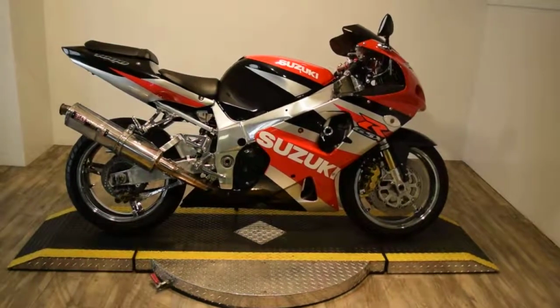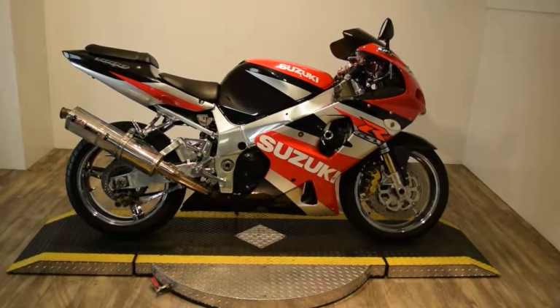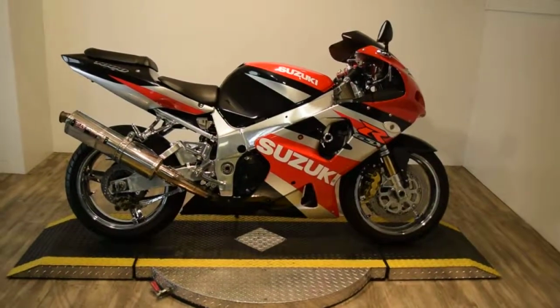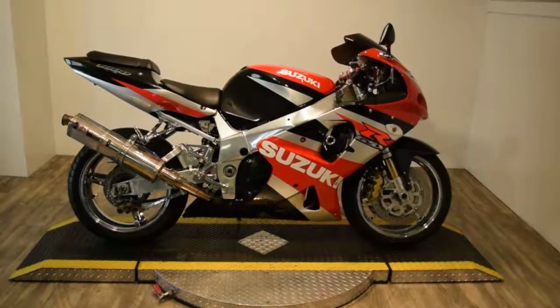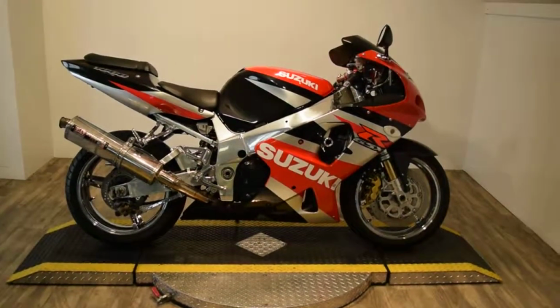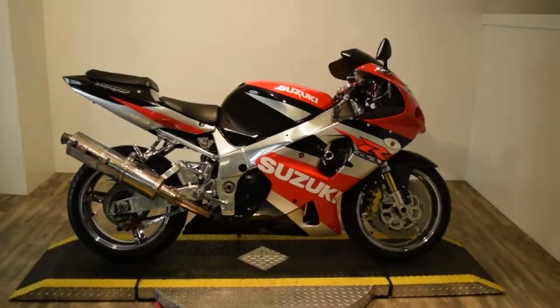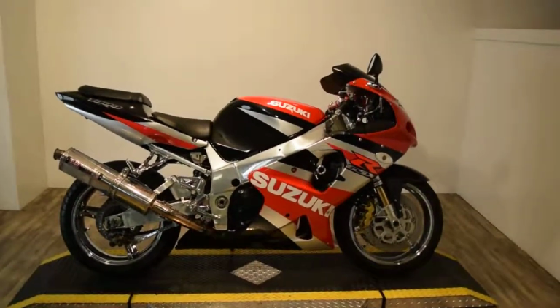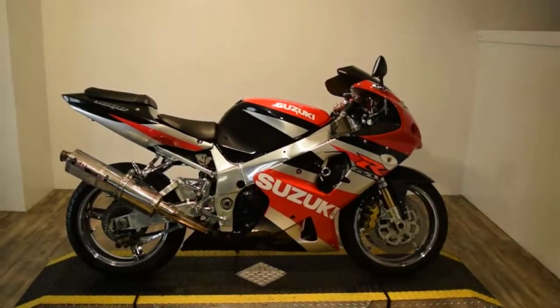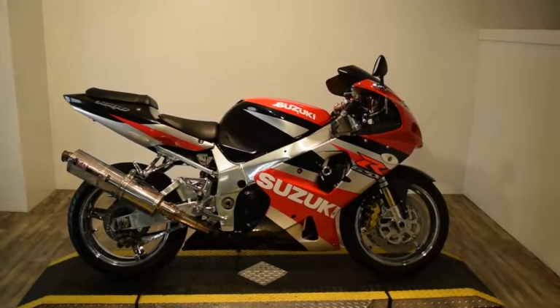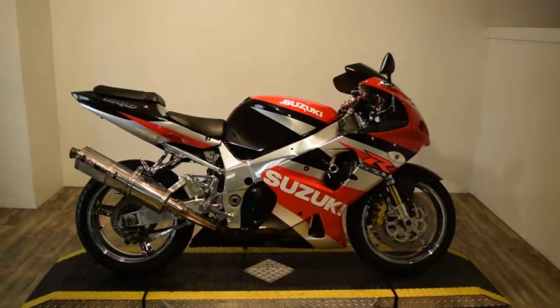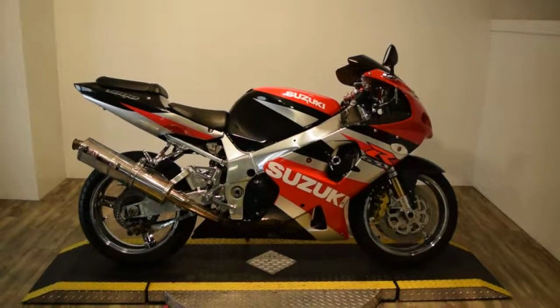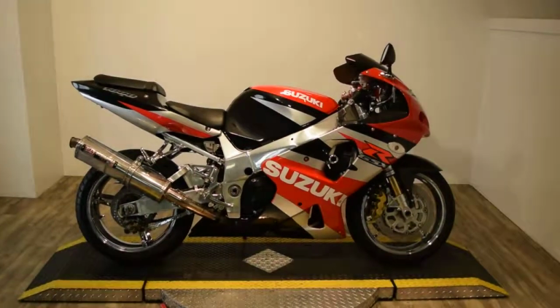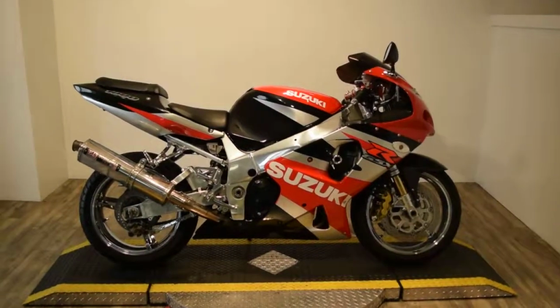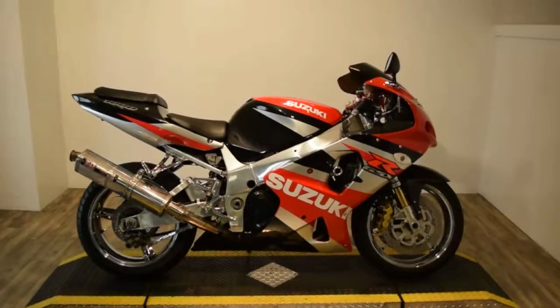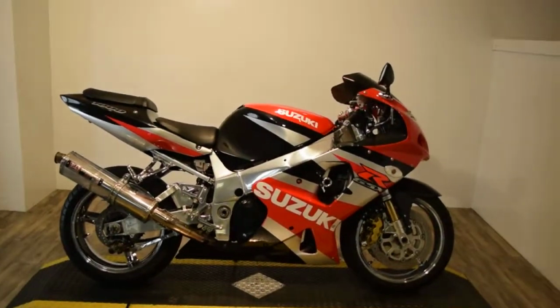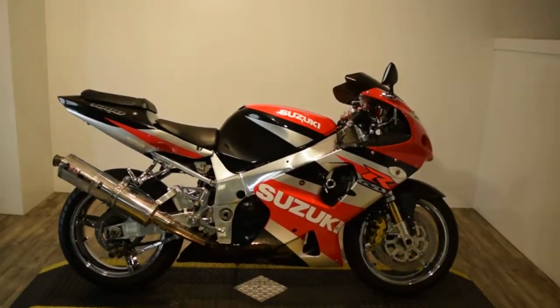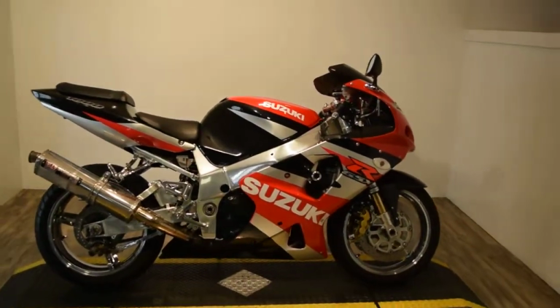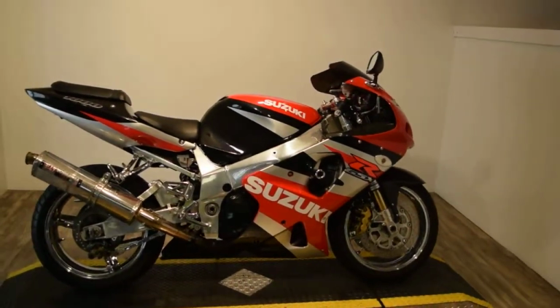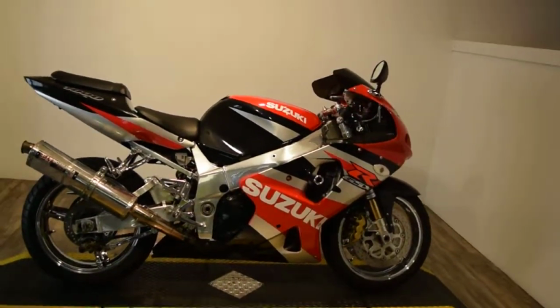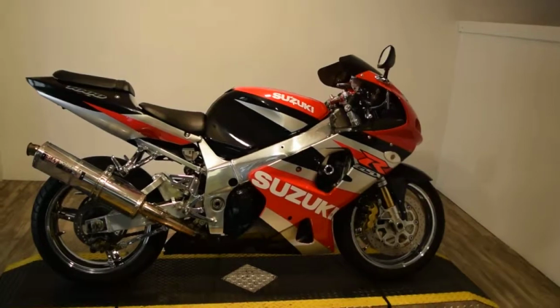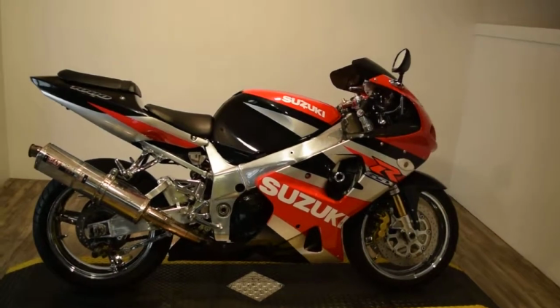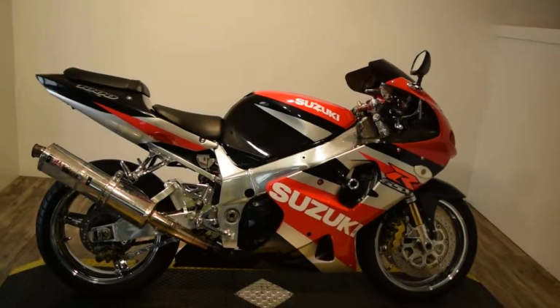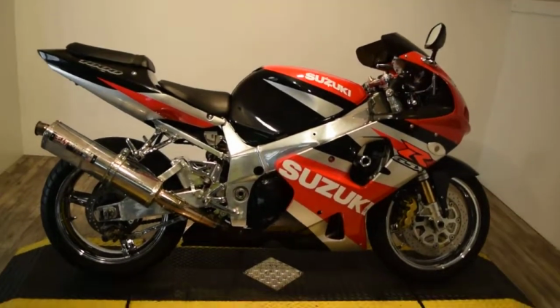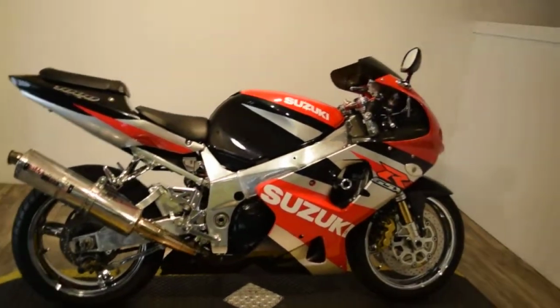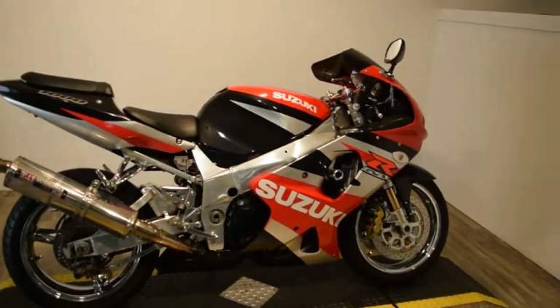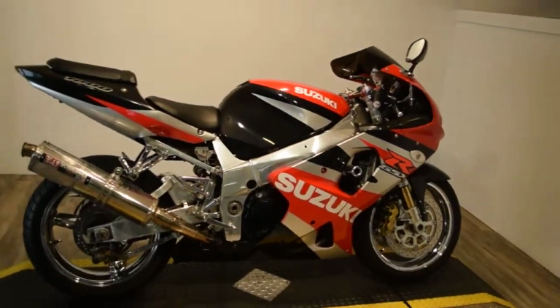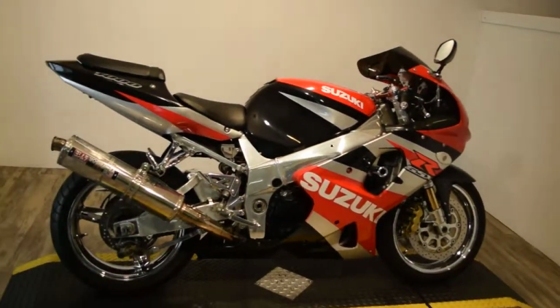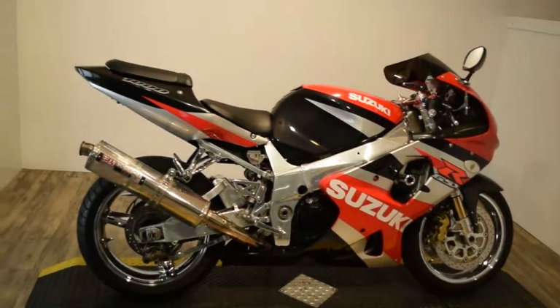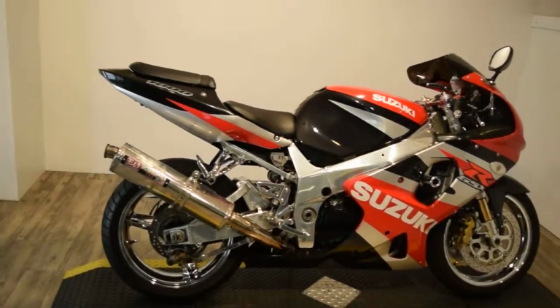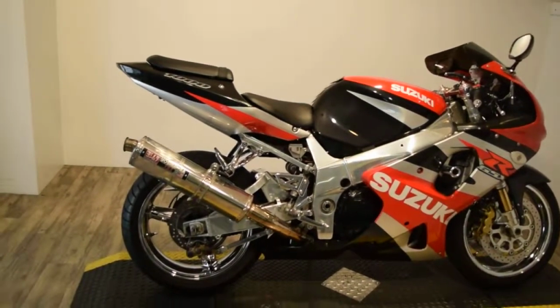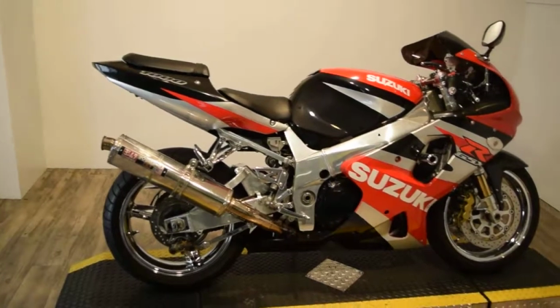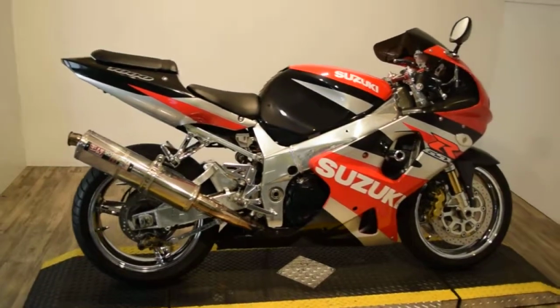Monster Power Sport is offering this 2002 GSX-R 1000. This bike does have some extra polishing stuff — it's got chrome wheels, and it's kind of the rare black and red color. It's got a nice Yoshi pipe.